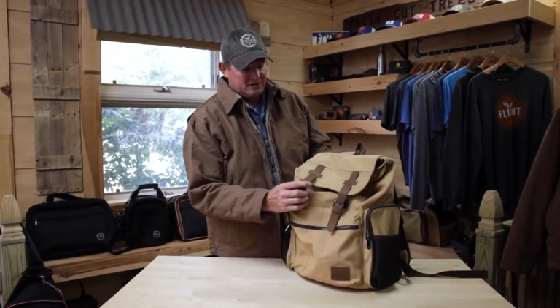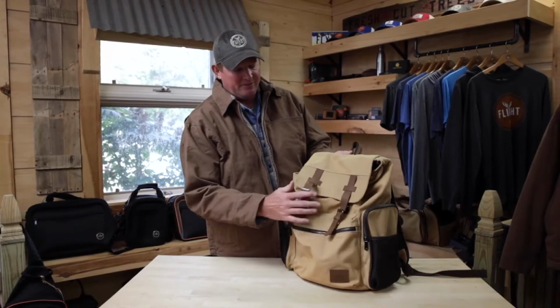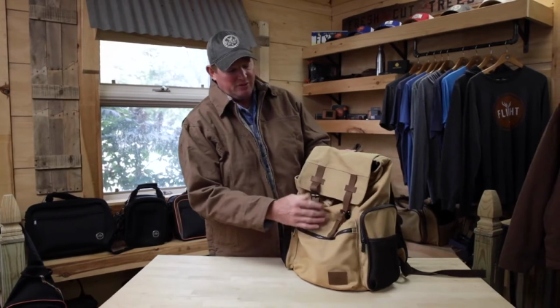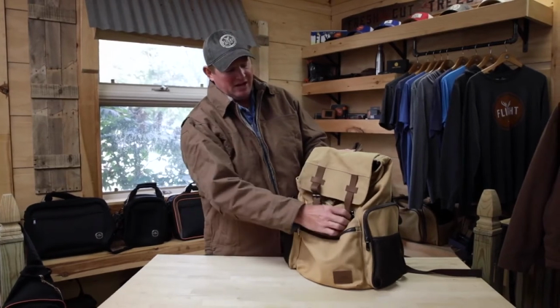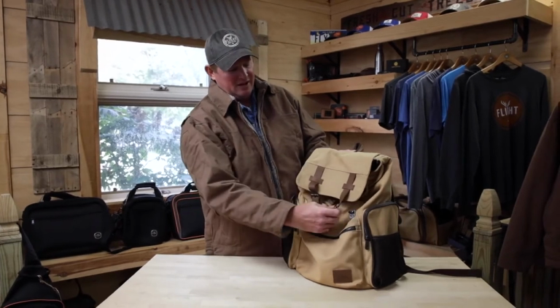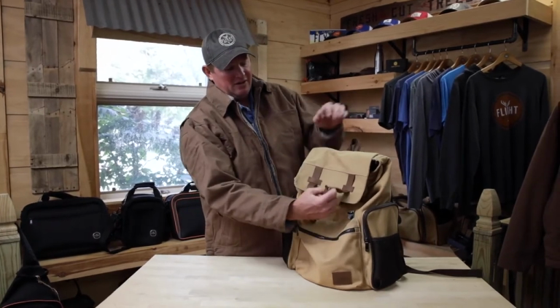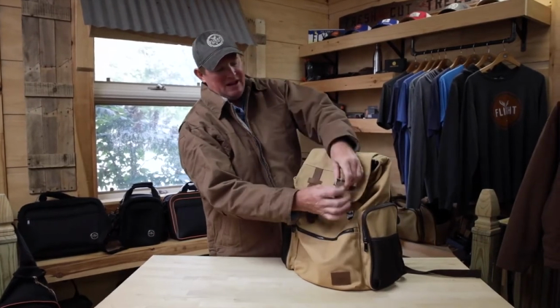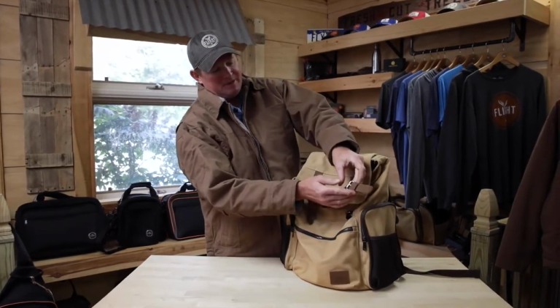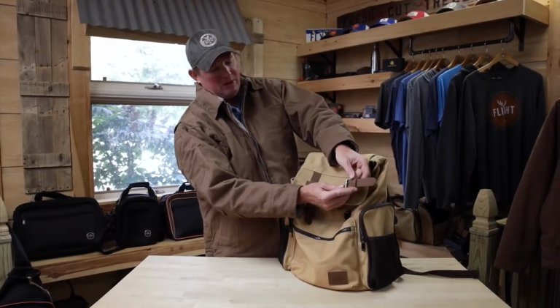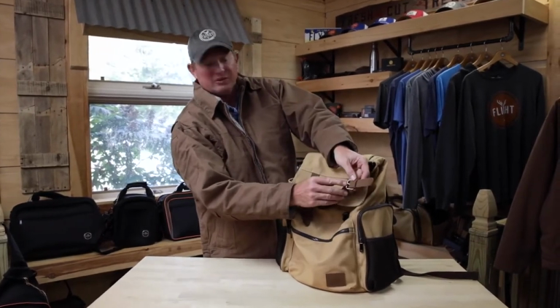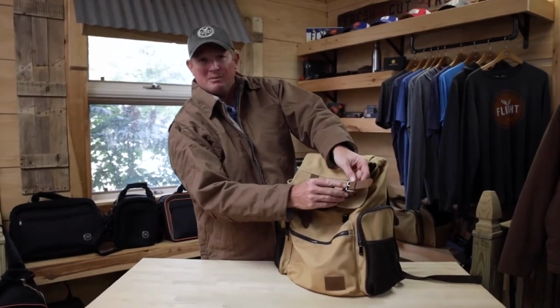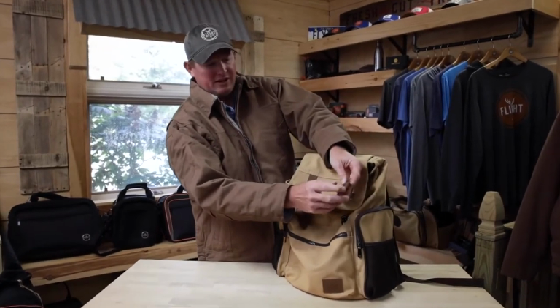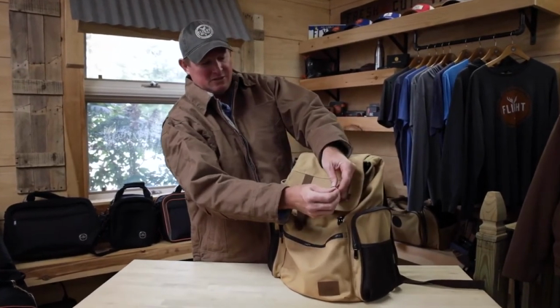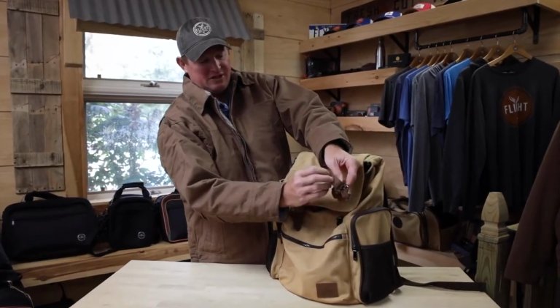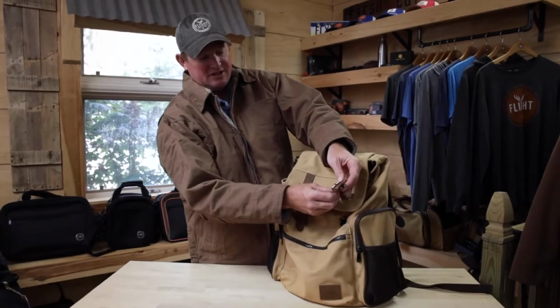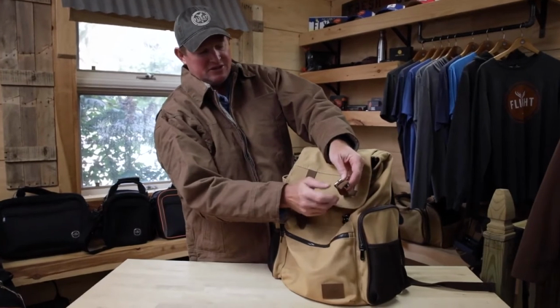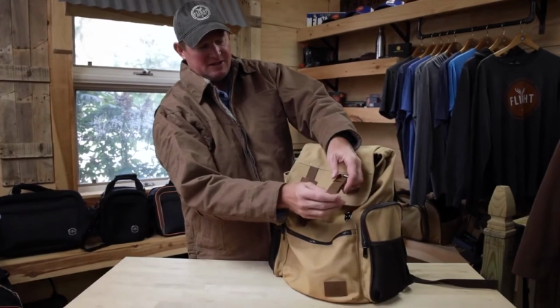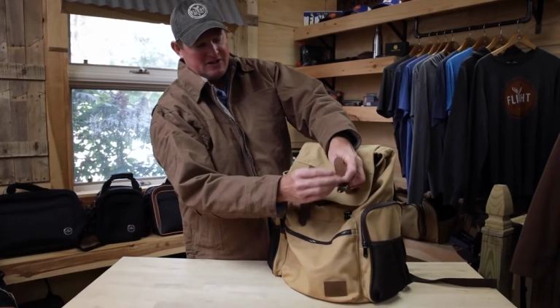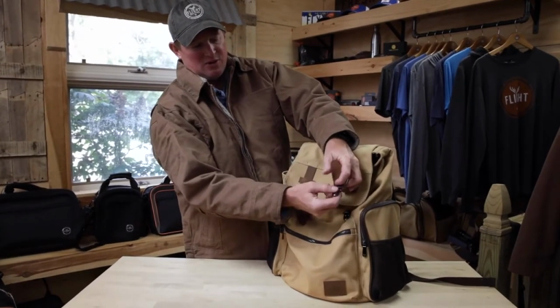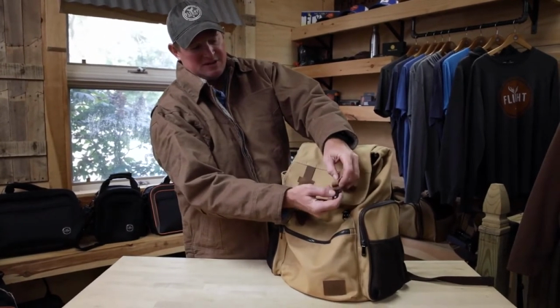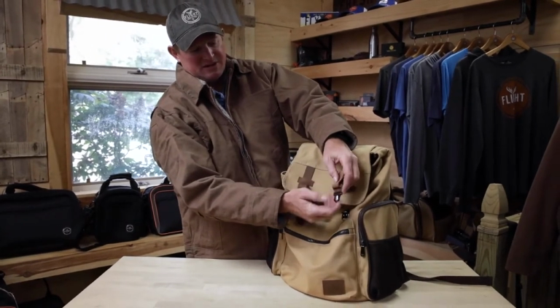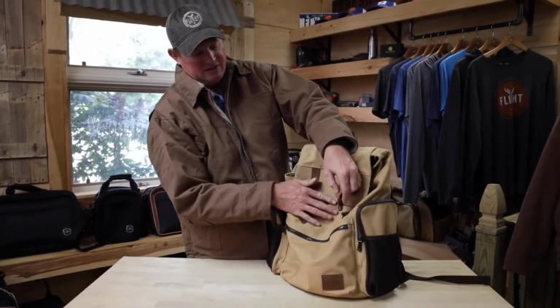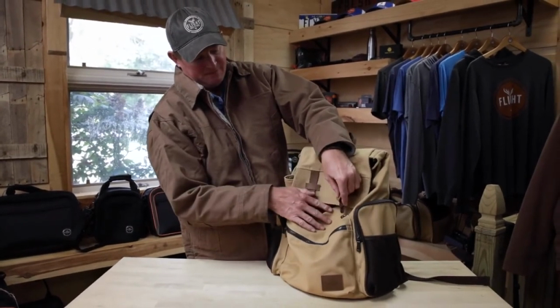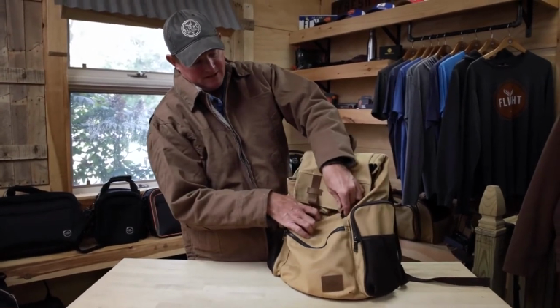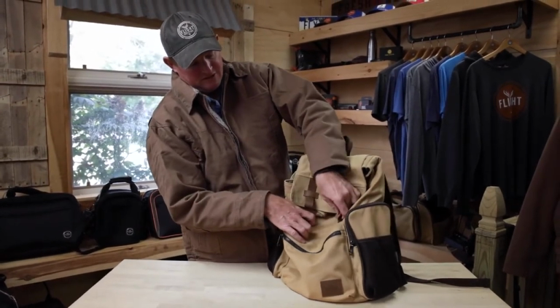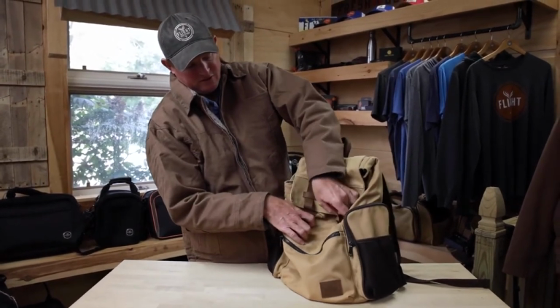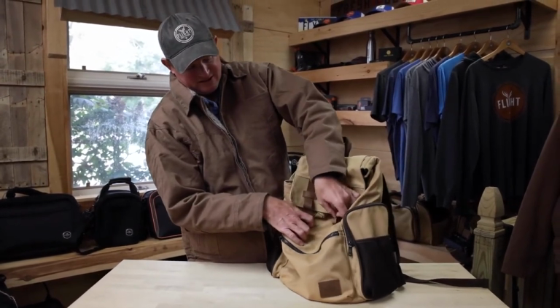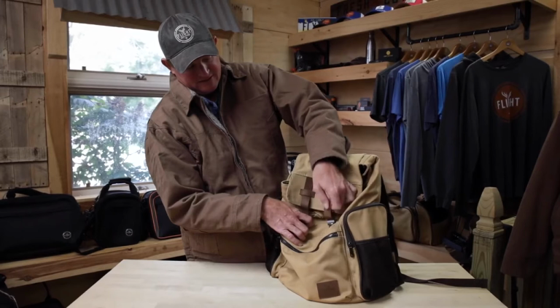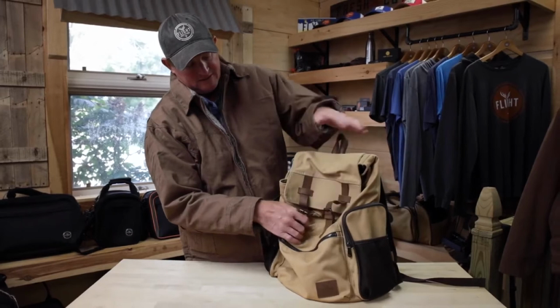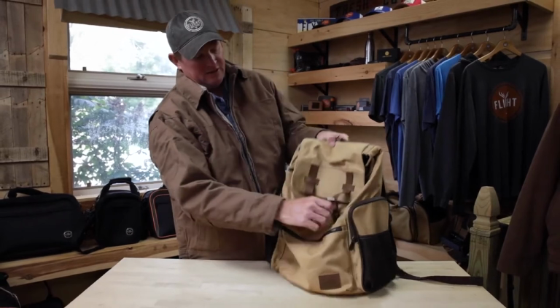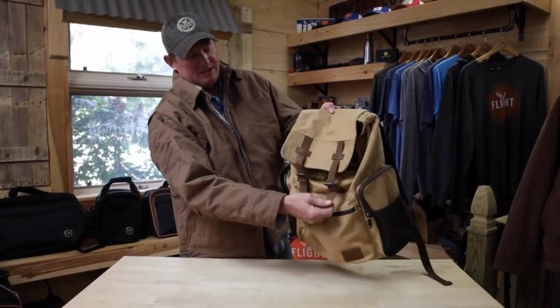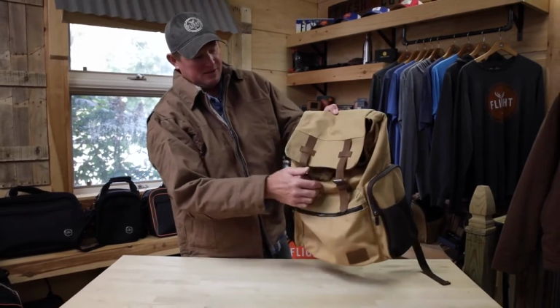Starting up front, you have a belt buckle style buckle that actually works, so you can disconnect the straps. It also has more of a suspender style clip that you can use for quicker access if you don't want to mess with the buckle.